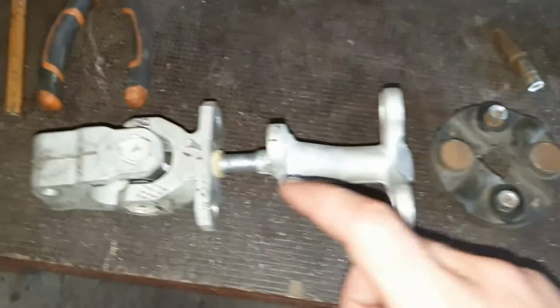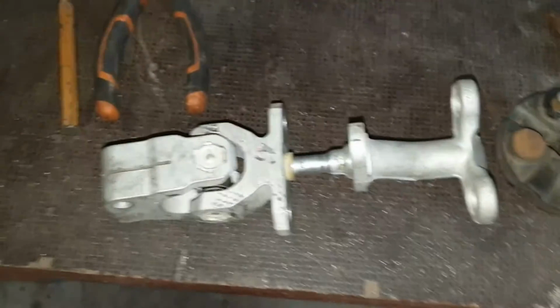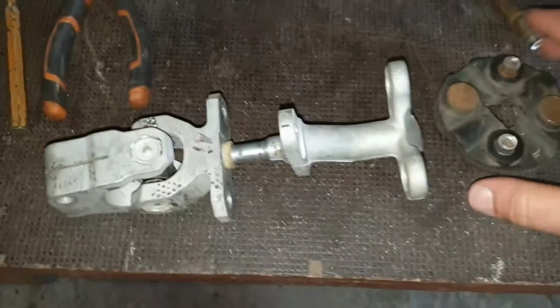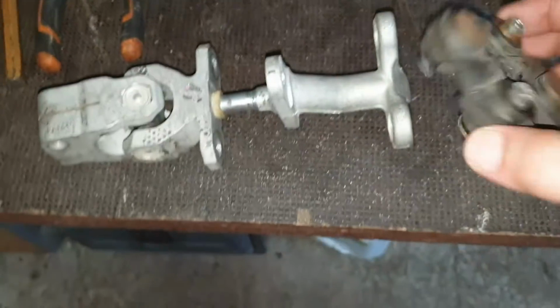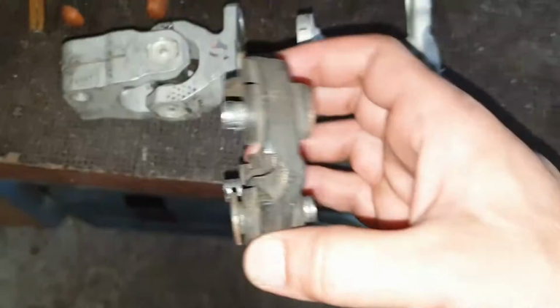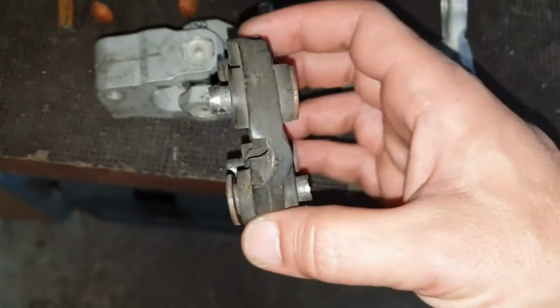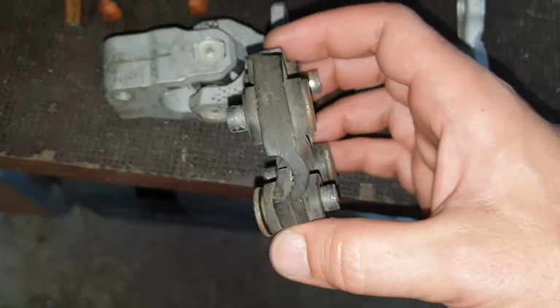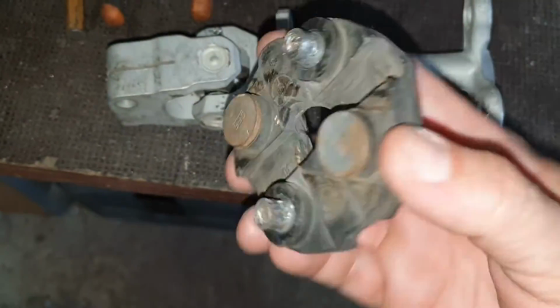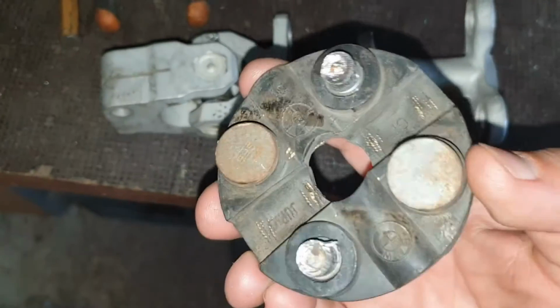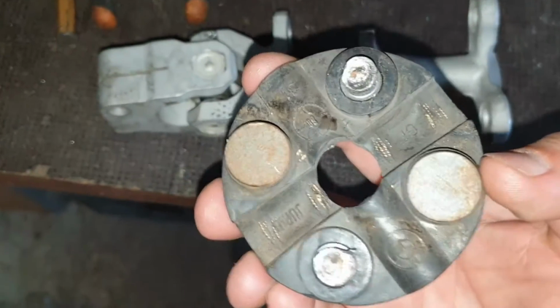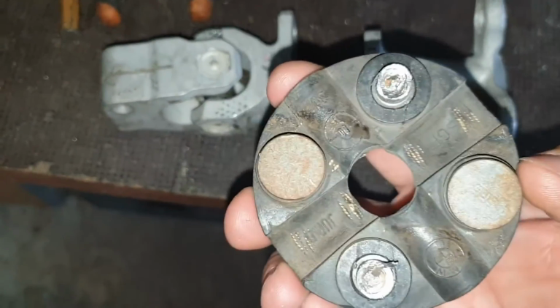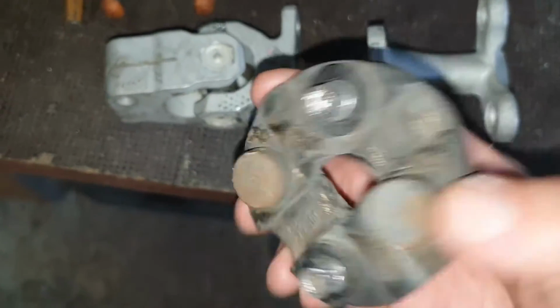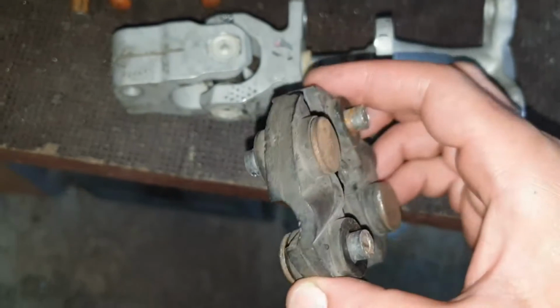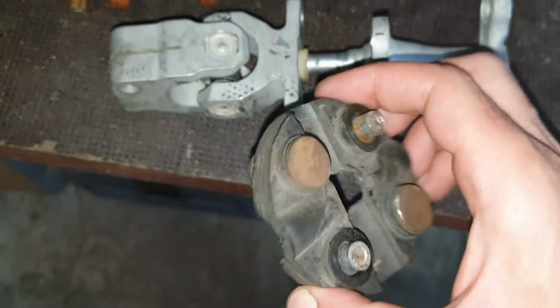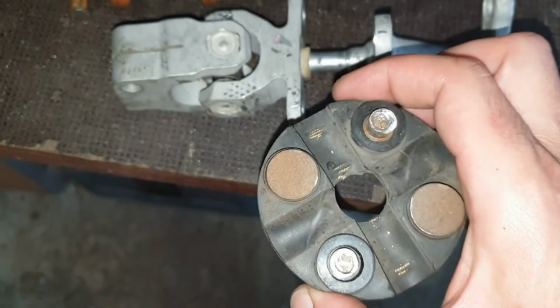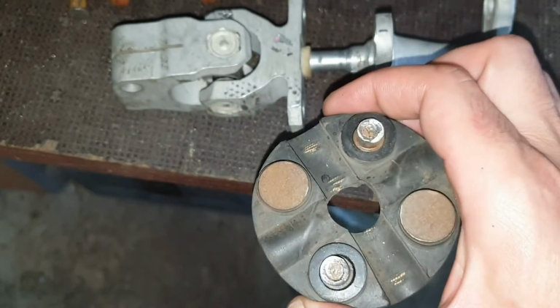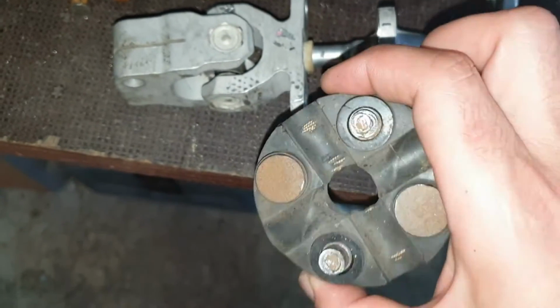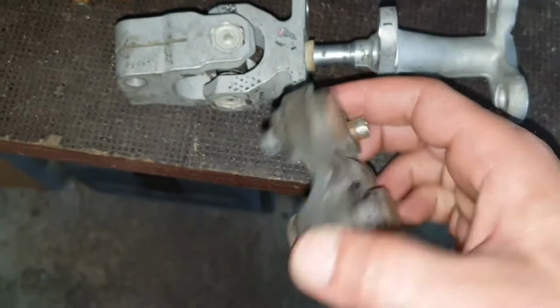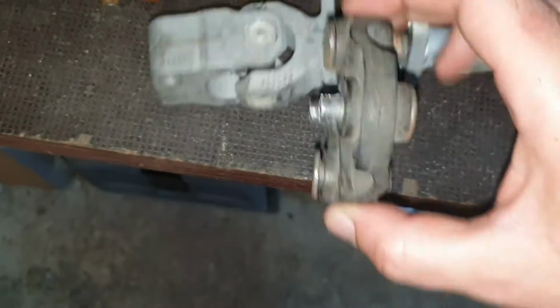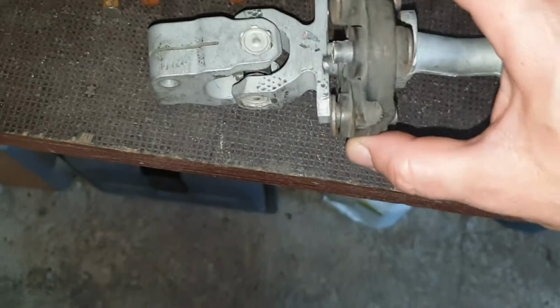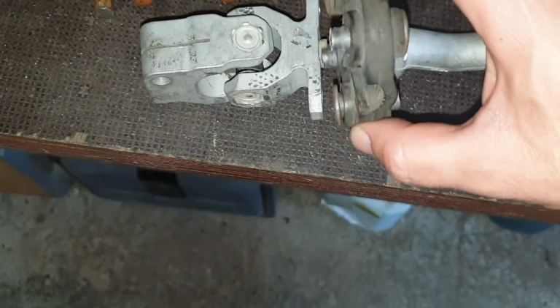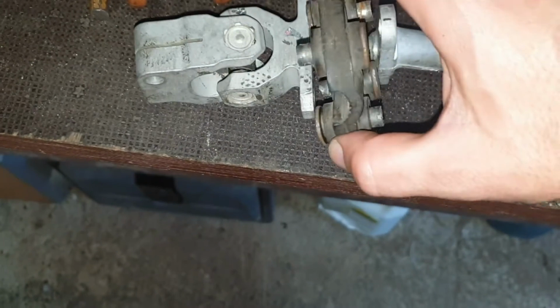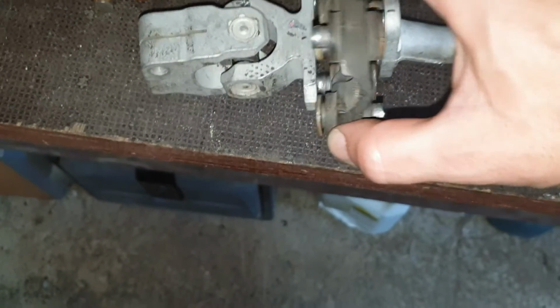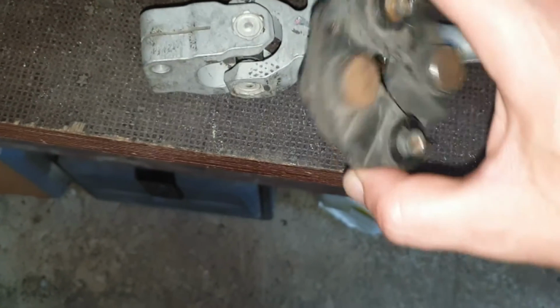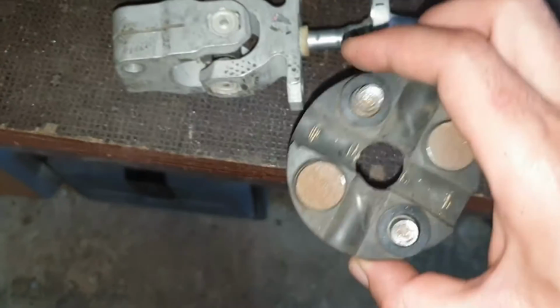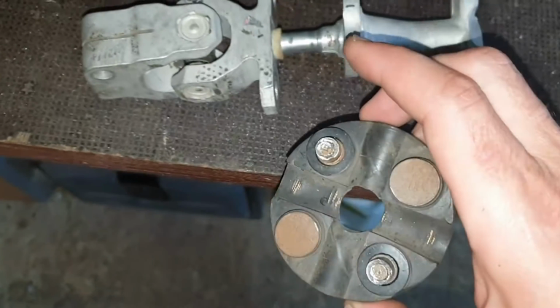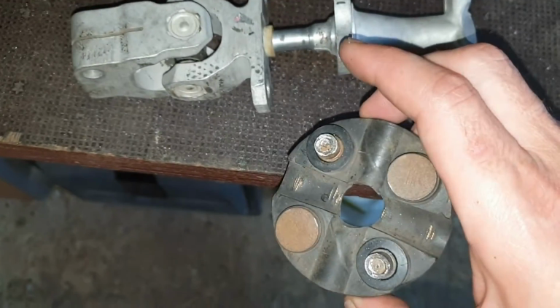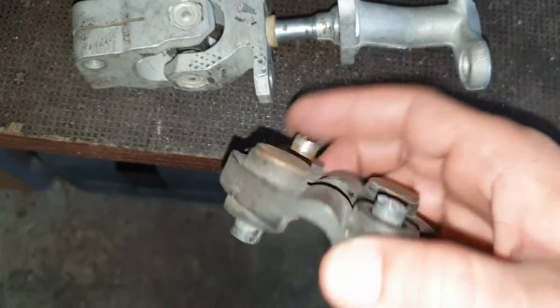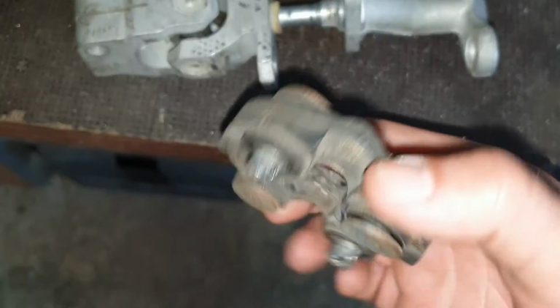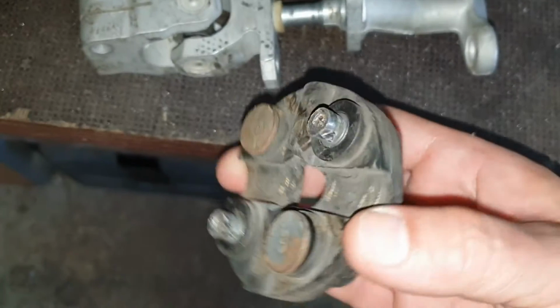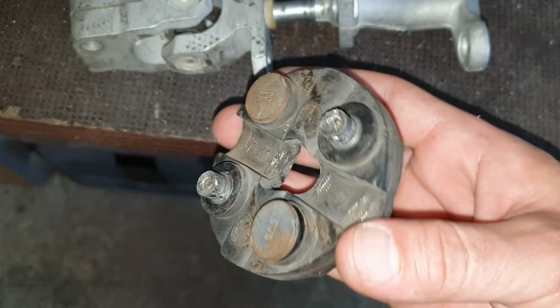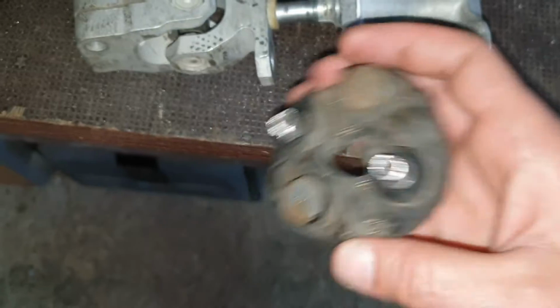So now this rubber steering suspension — shall I call it that way — is removed.